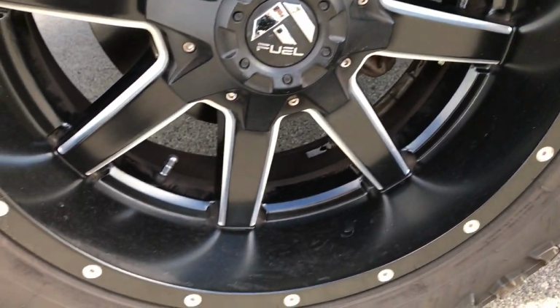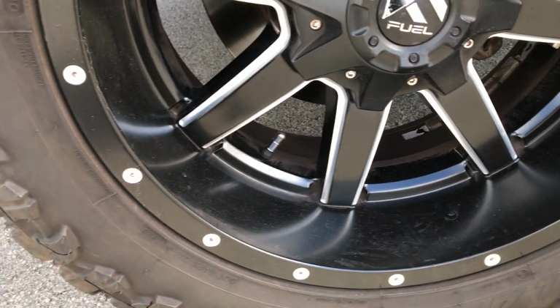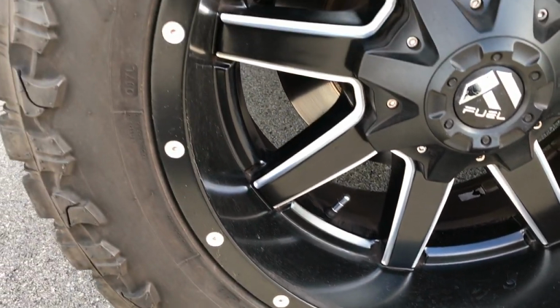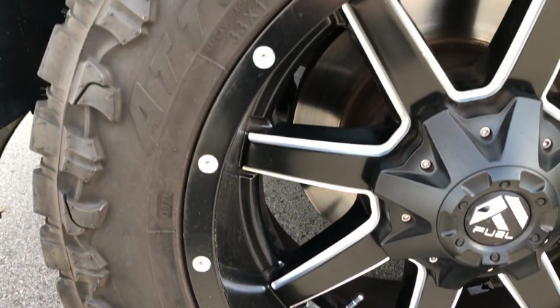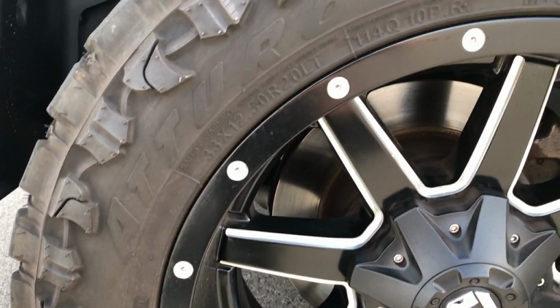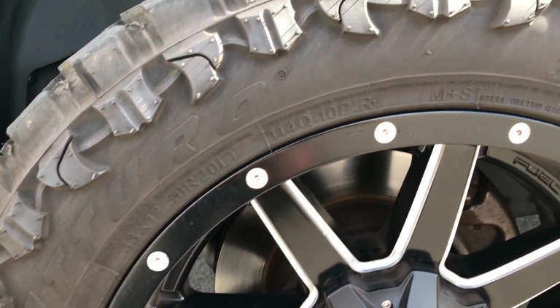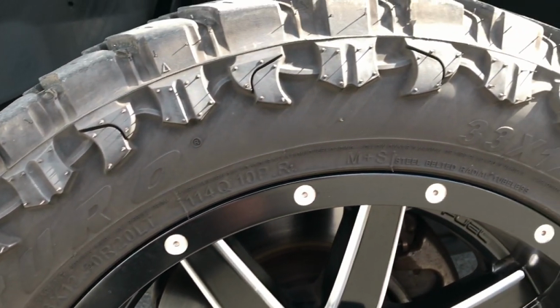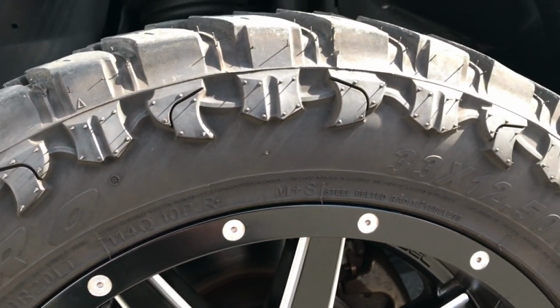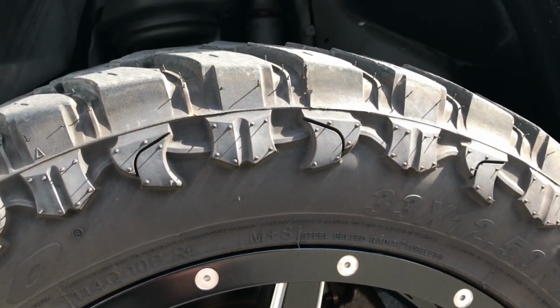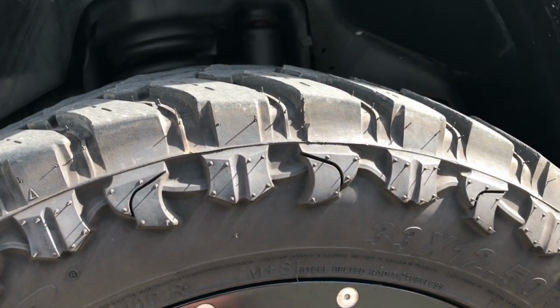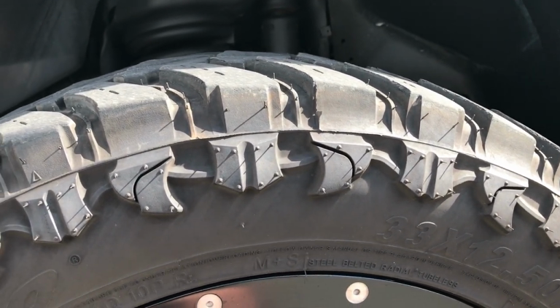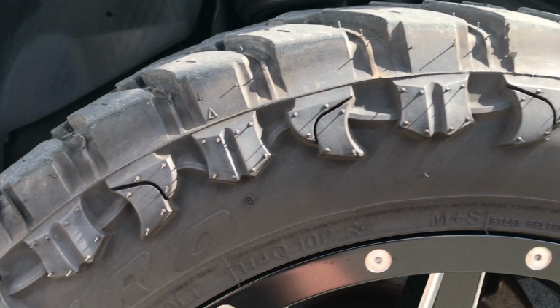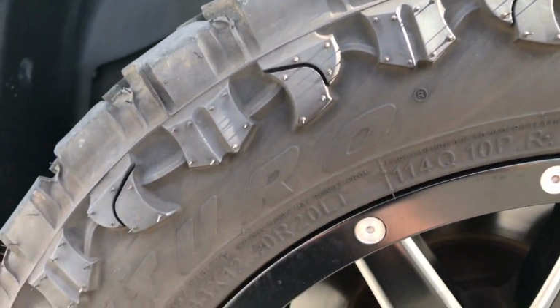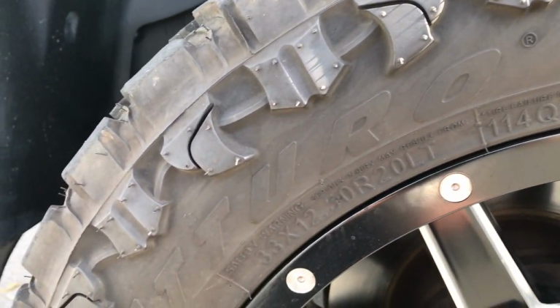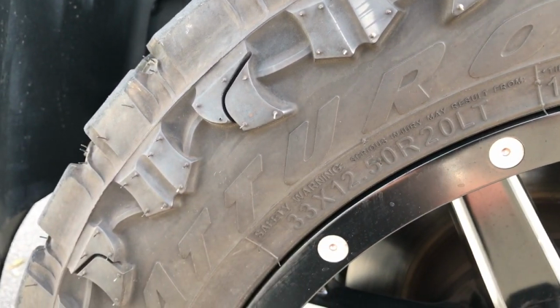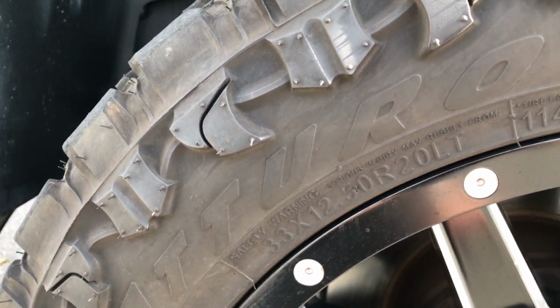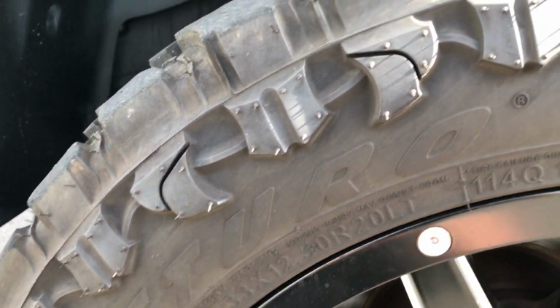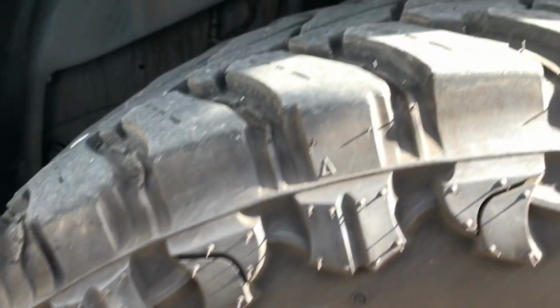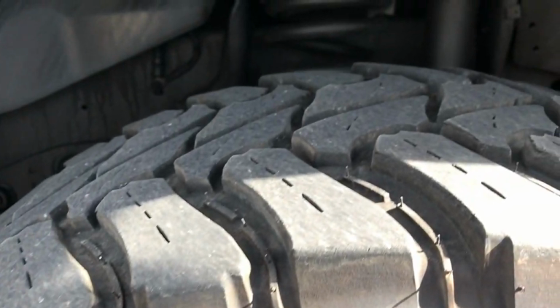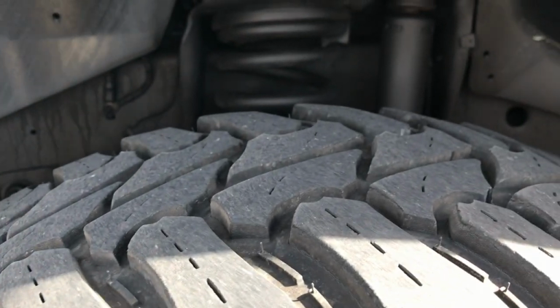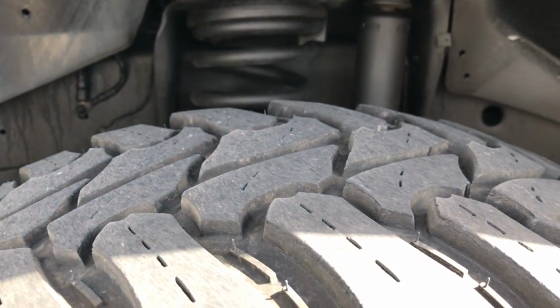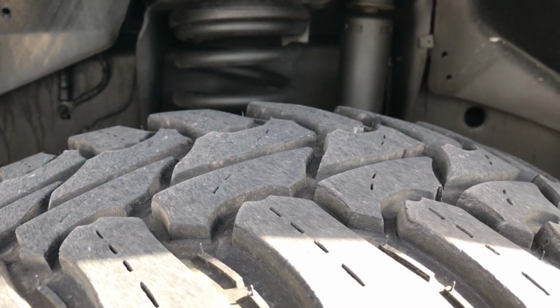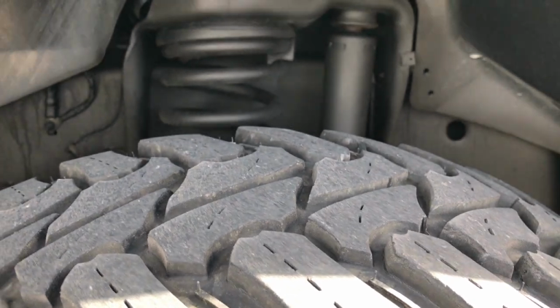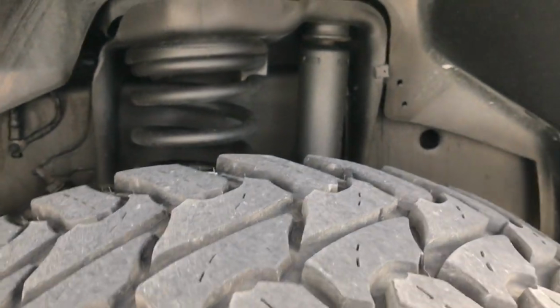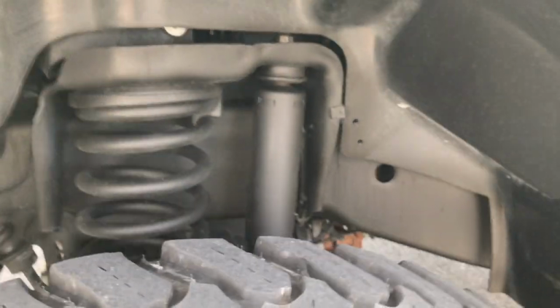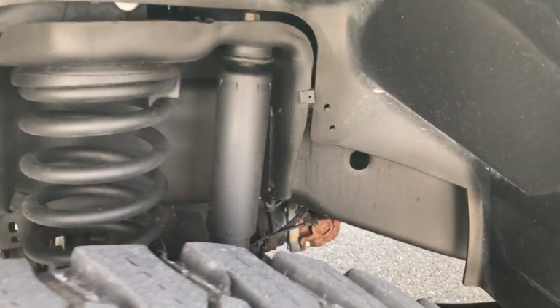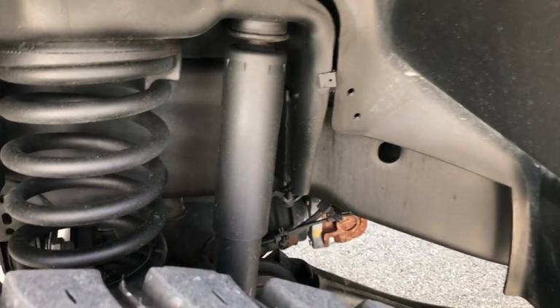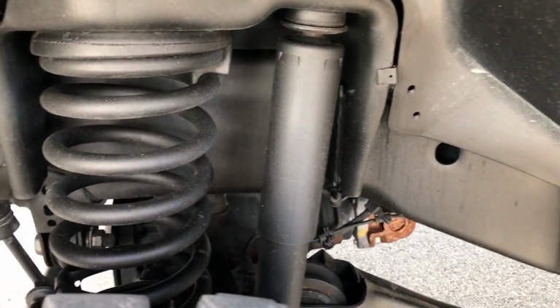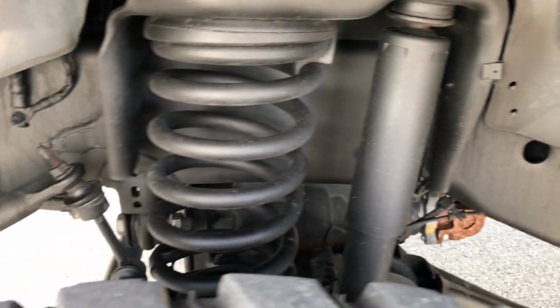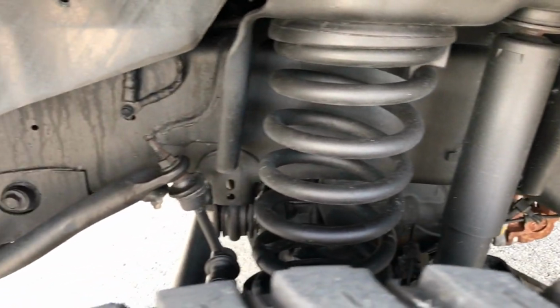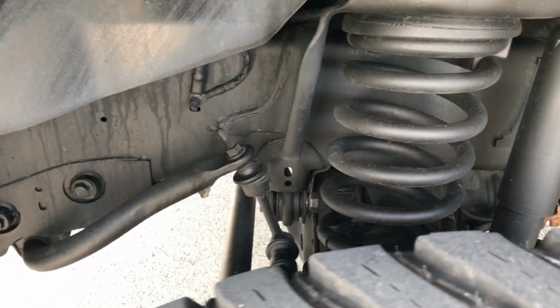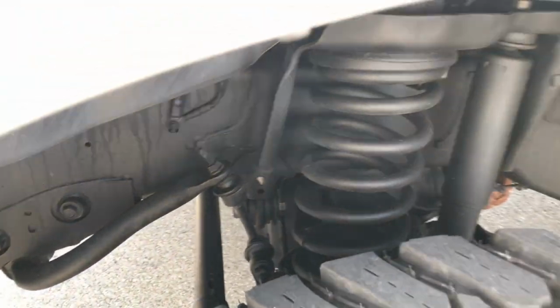It has the 20-inch Fuel painted and polished aluminum rims that are in excellent condition. It has Trail Blade 33 by 12.5 R20 tires, and these tires look like they have roughly about half the tread left. The frame and underbody is very clean underneath here.